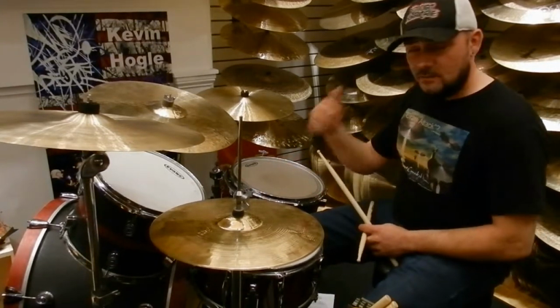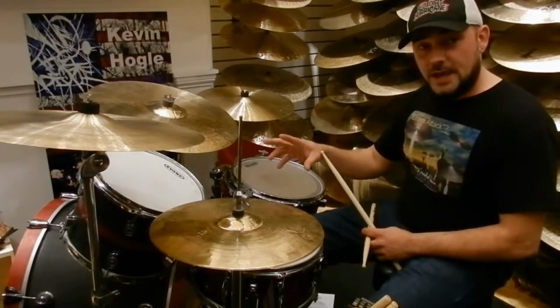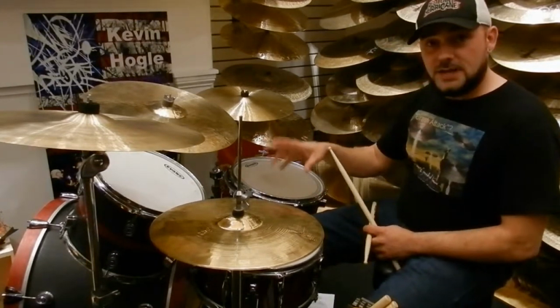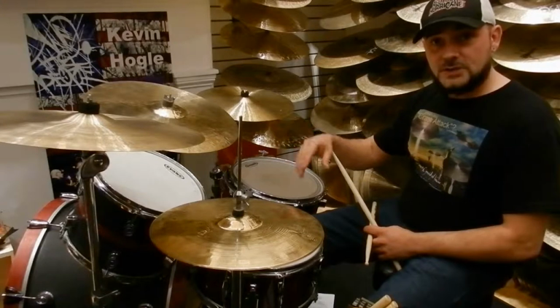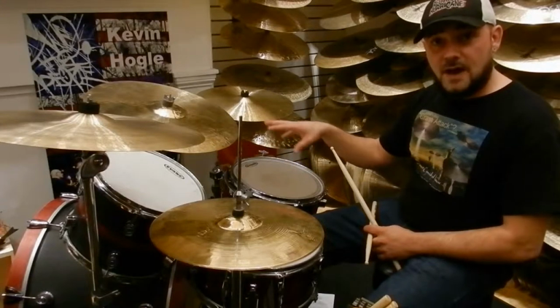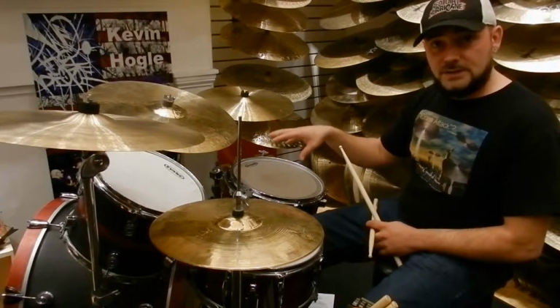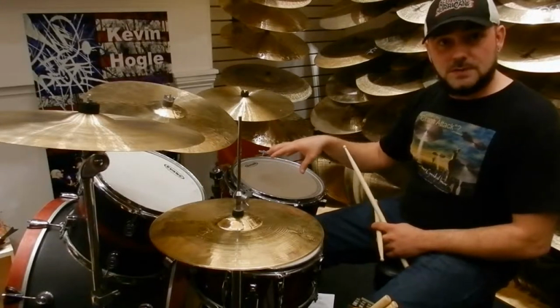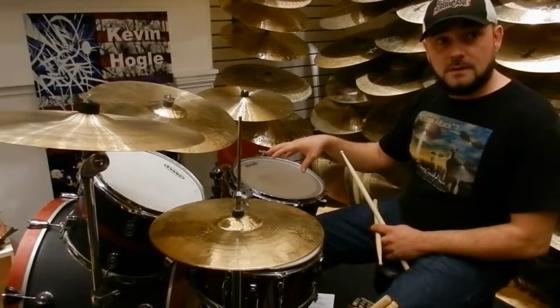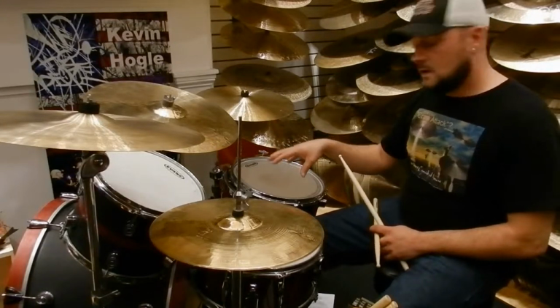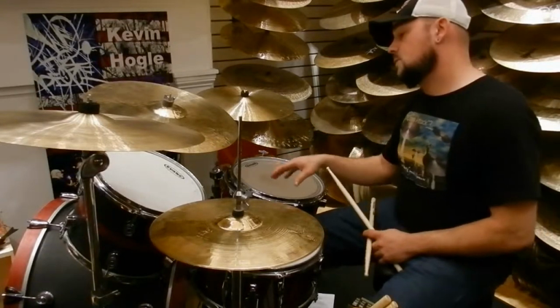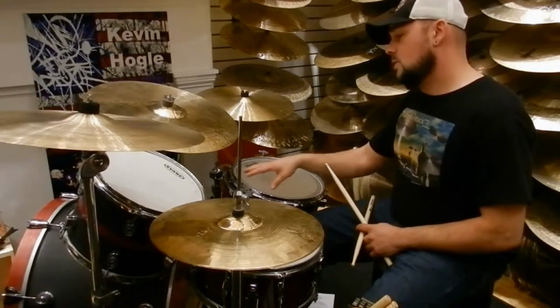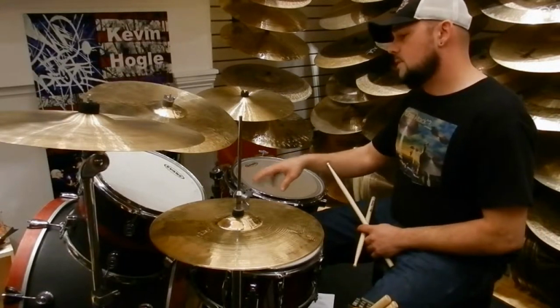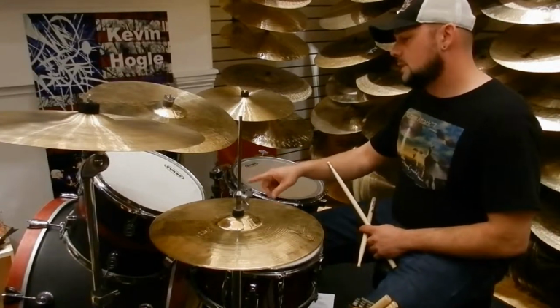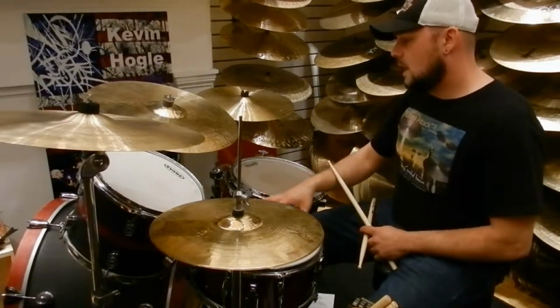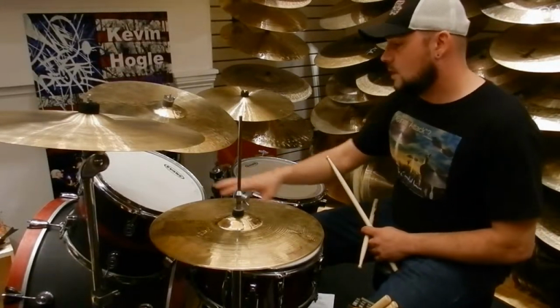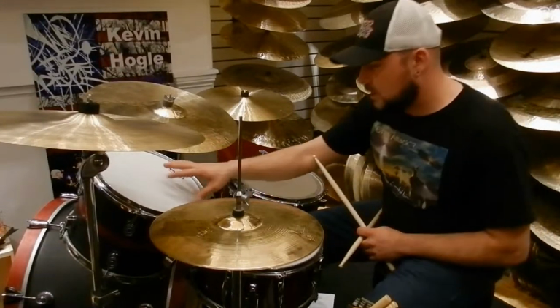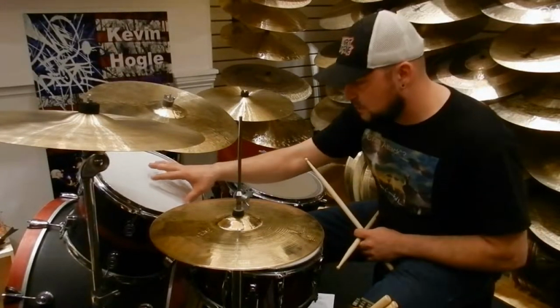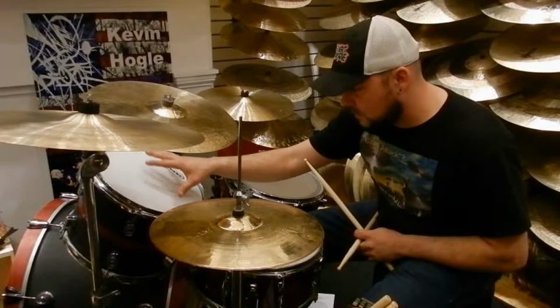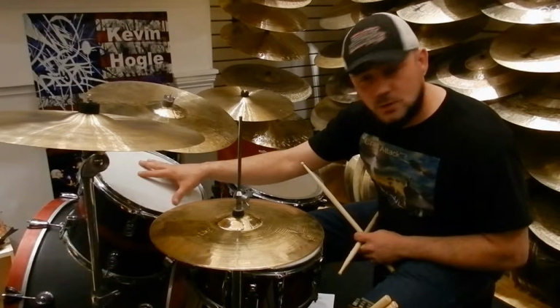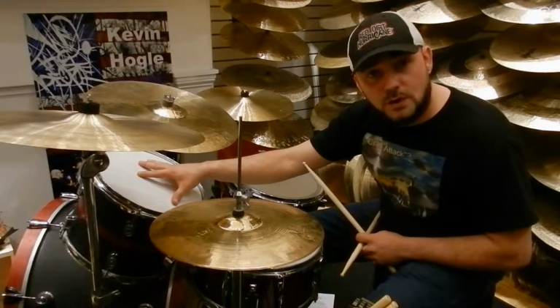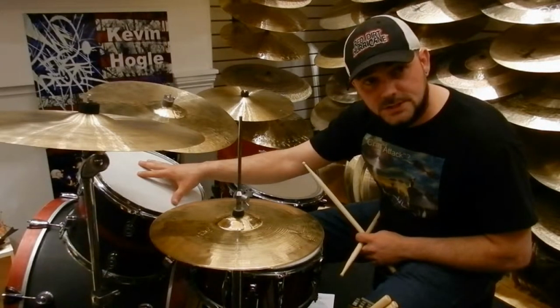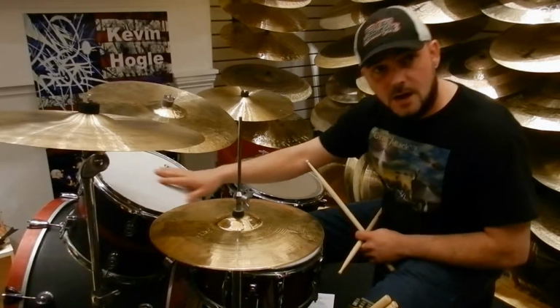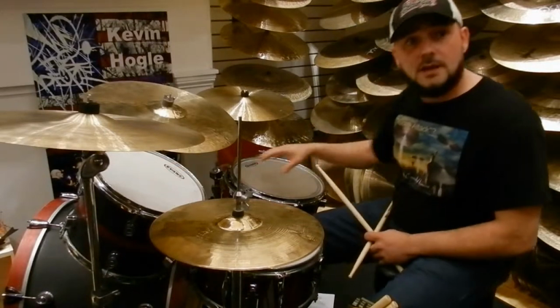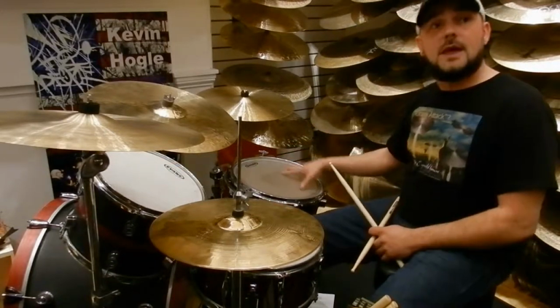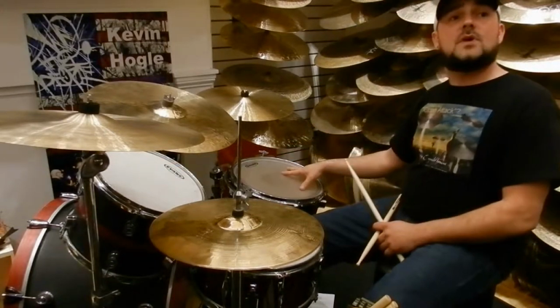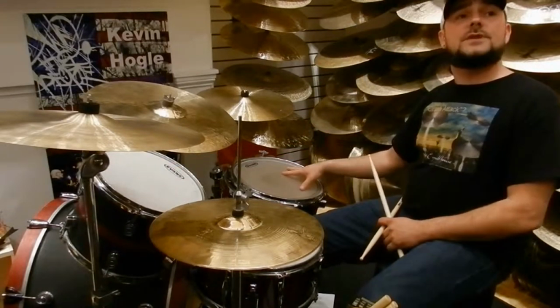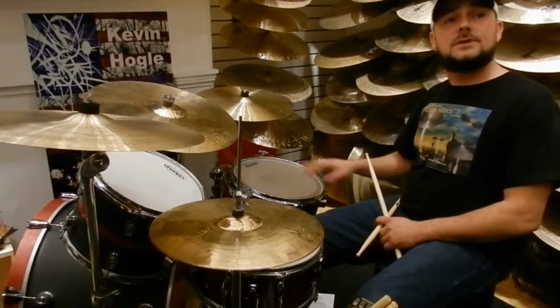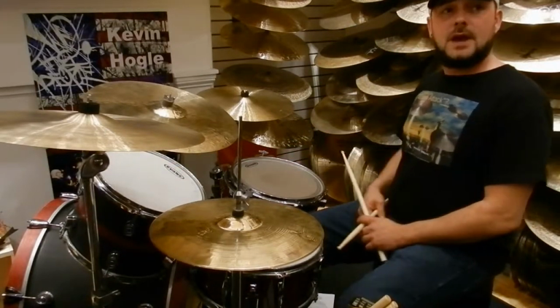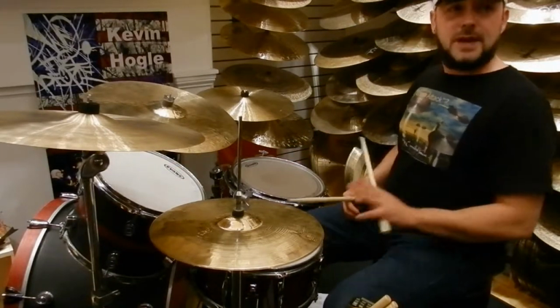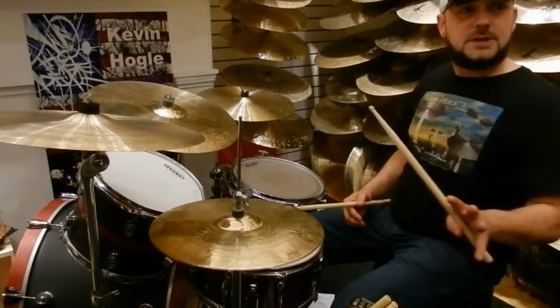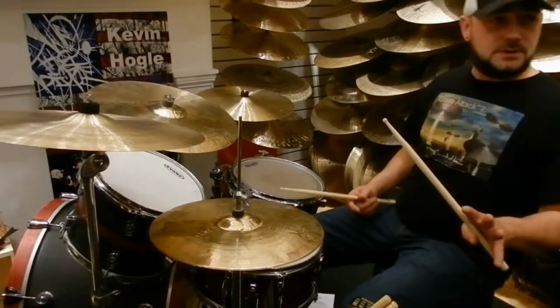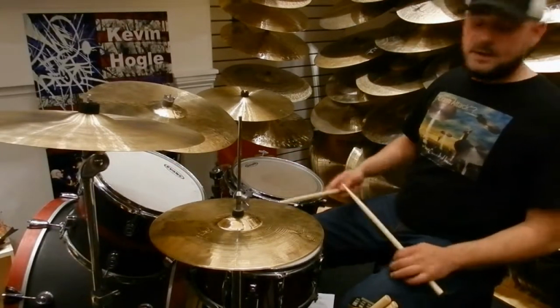But what I'm going to do is show you this exercise. Now I wrote the exercise for actually a five-piece drum set, so when you look at the music I'm going to use the first two parts on this tom and then the last part for this one. So the exercise goes like this.